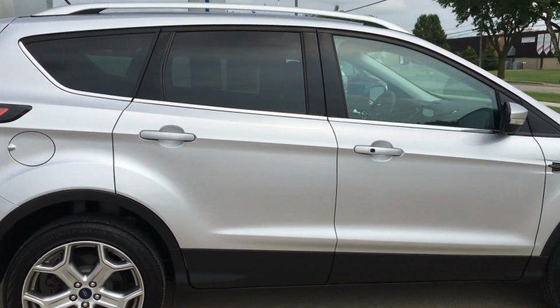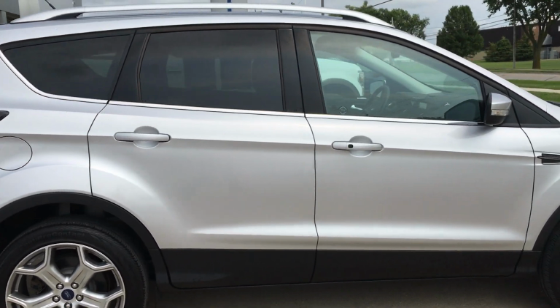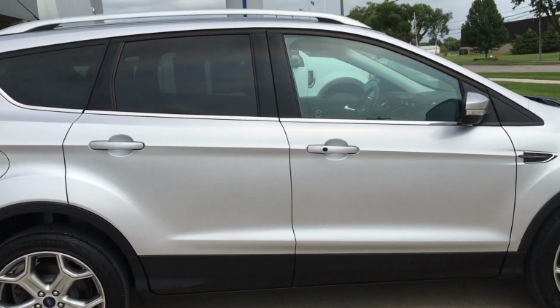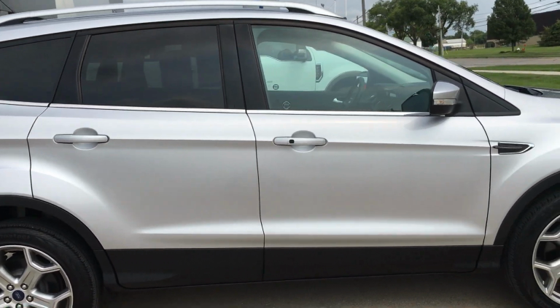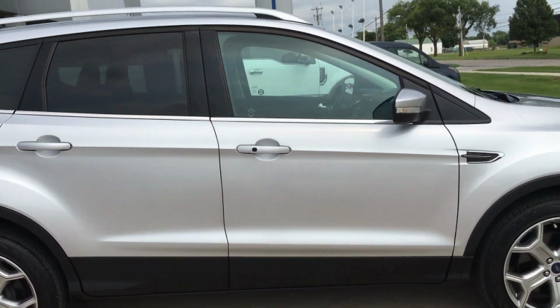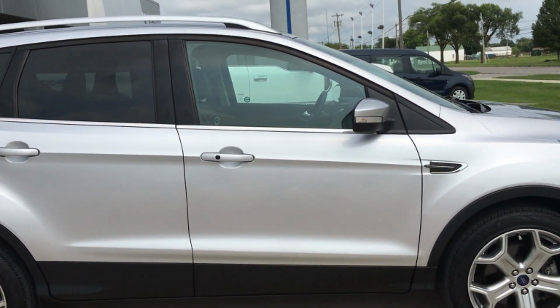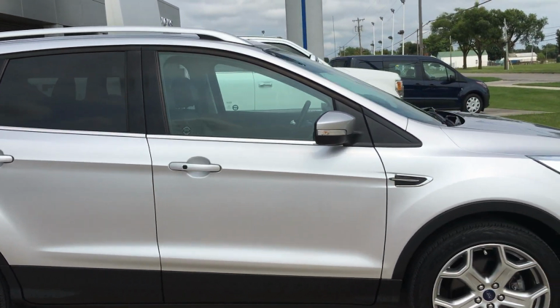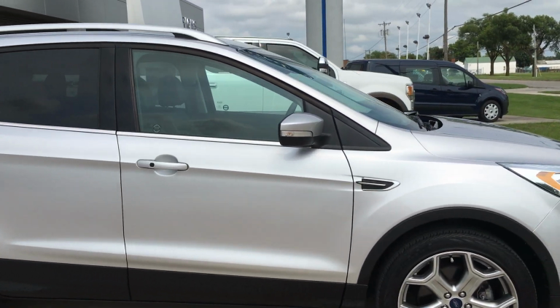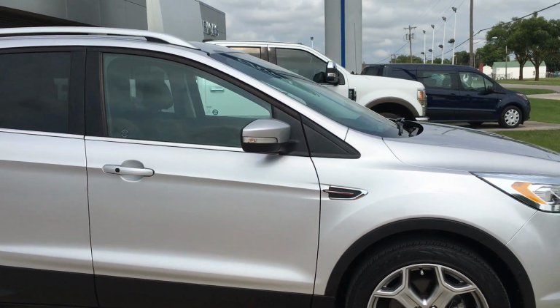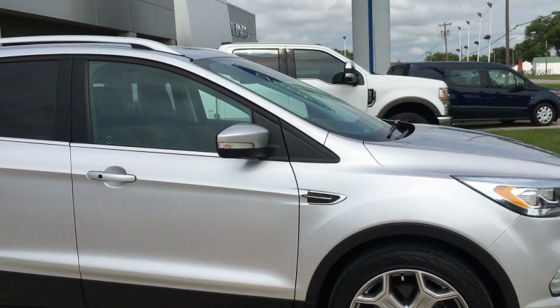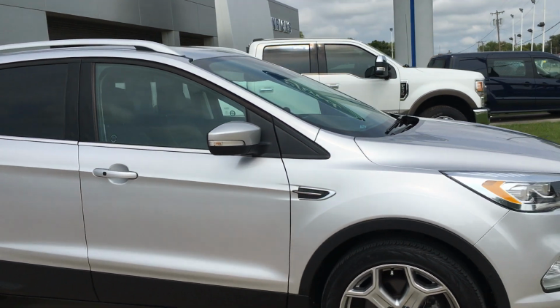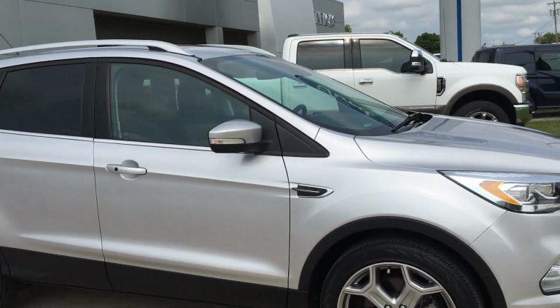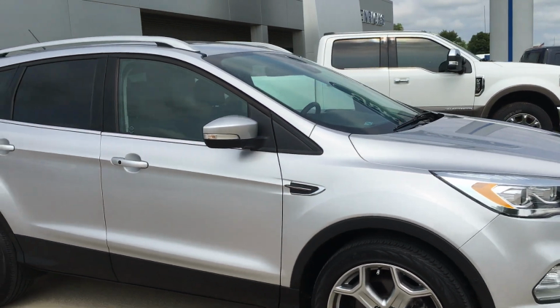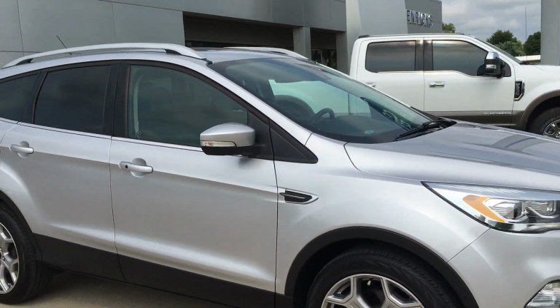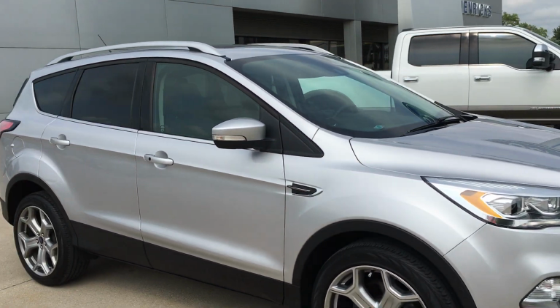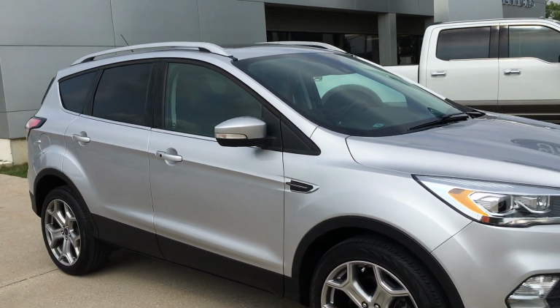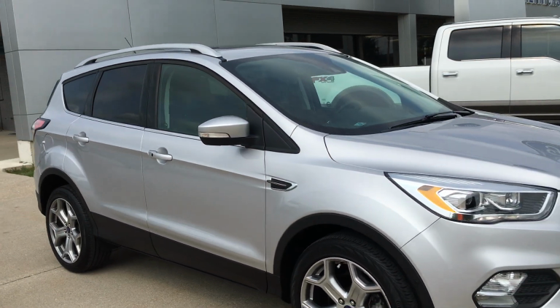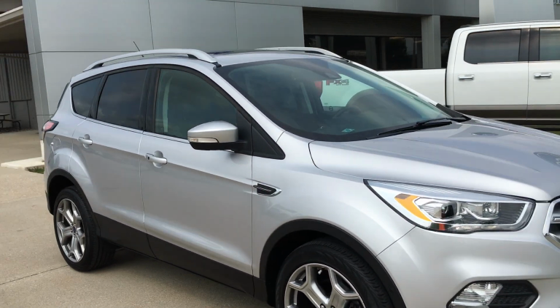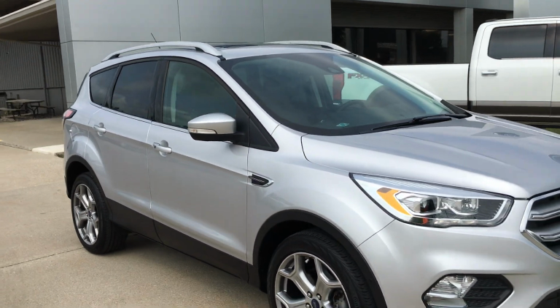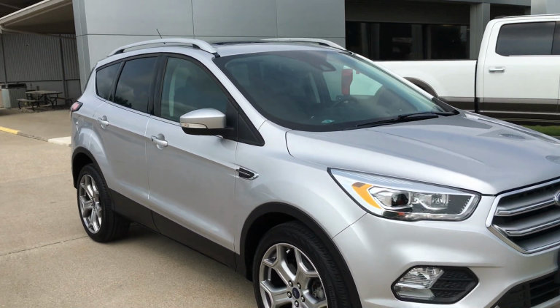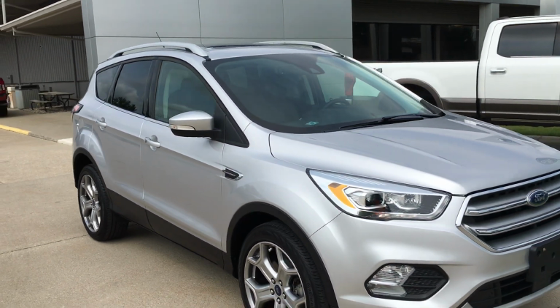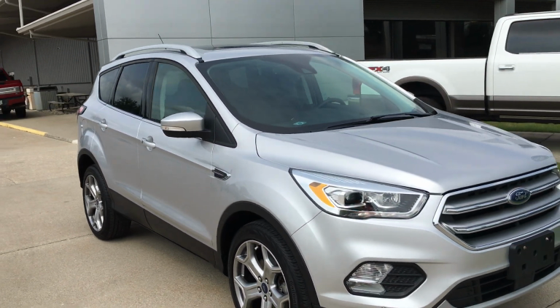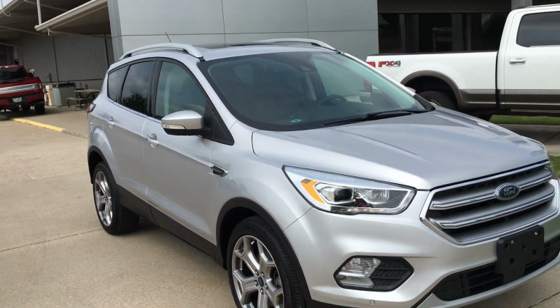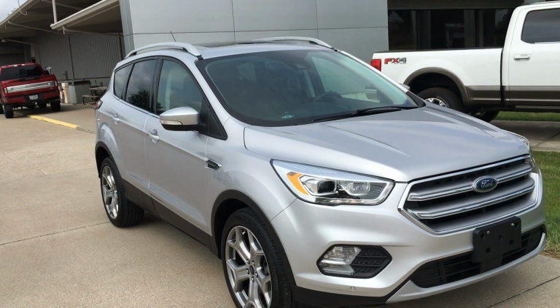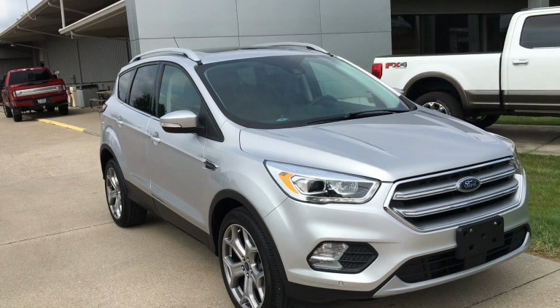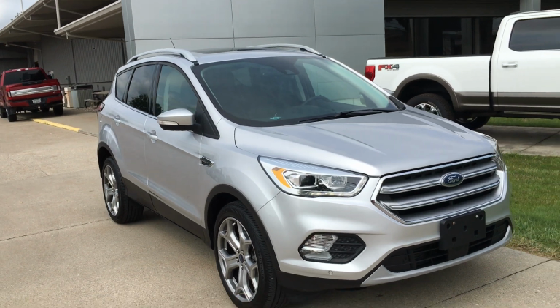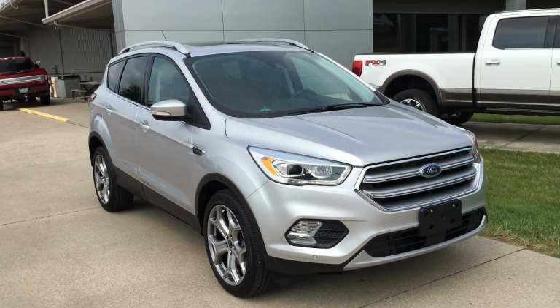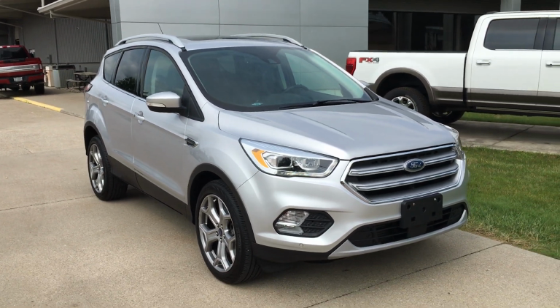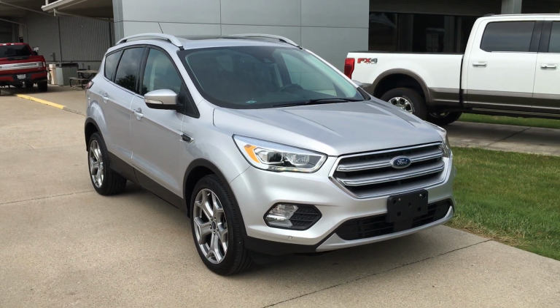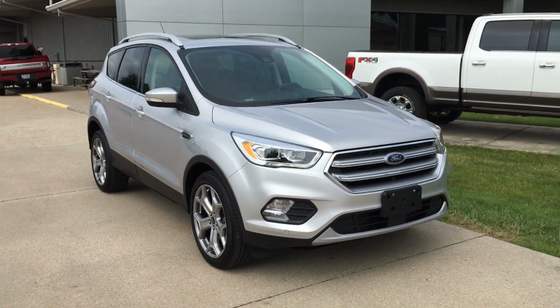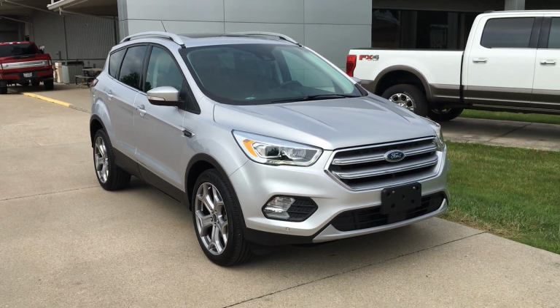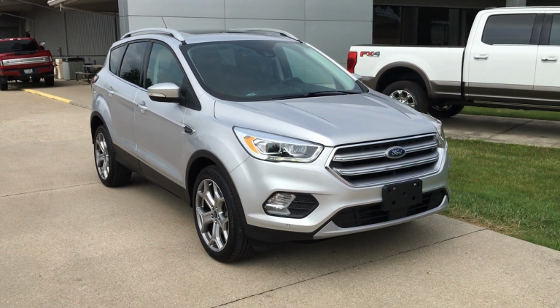Overall looks like a nice clean vehicle. Stop on down here and see us — take it for a spin, or check out one of the many other vehicles we've got. Thanks and have a great day.